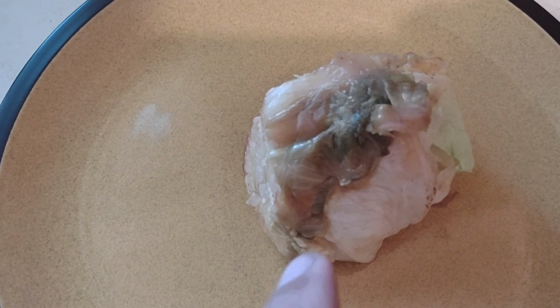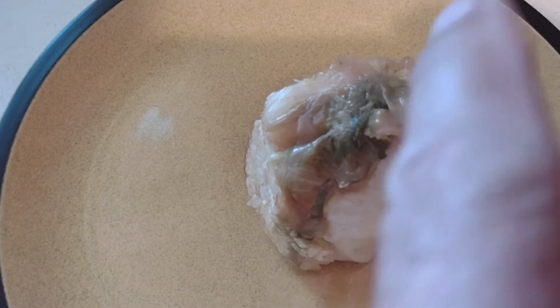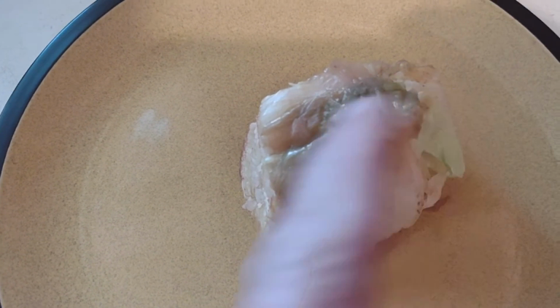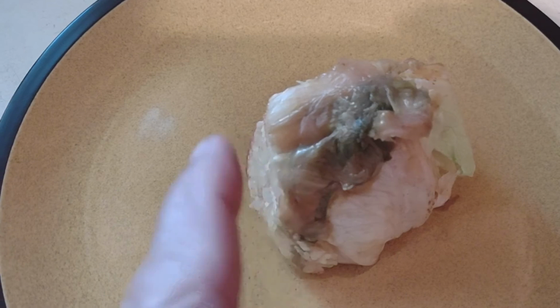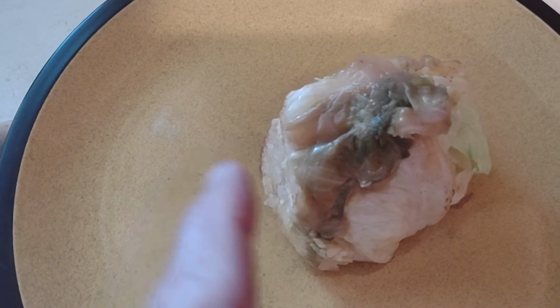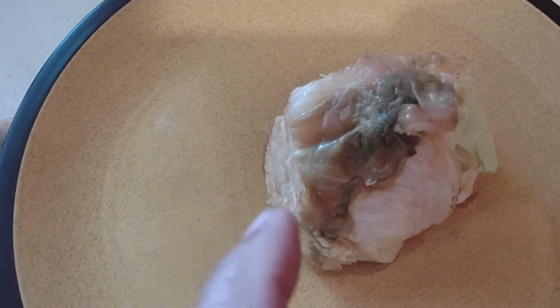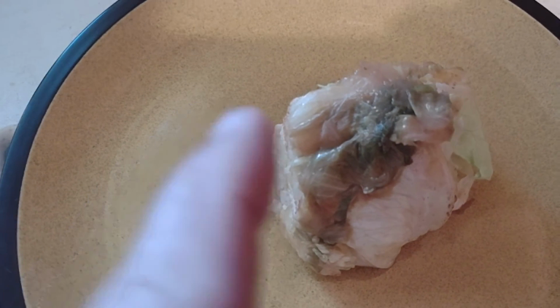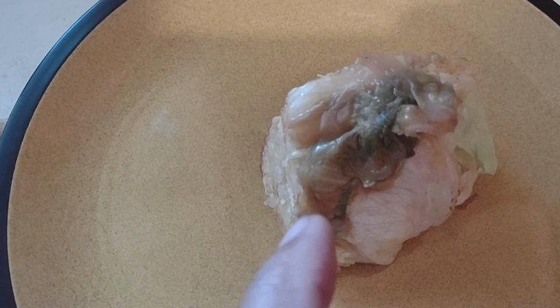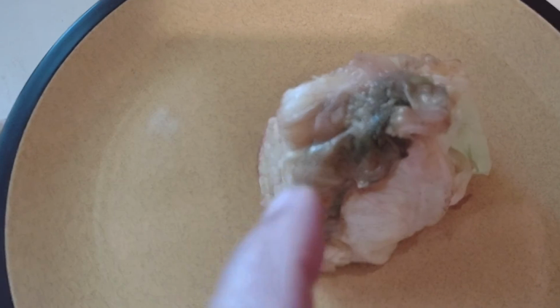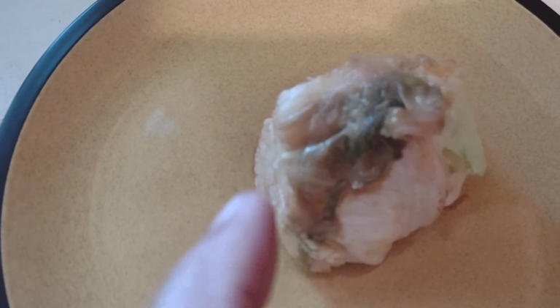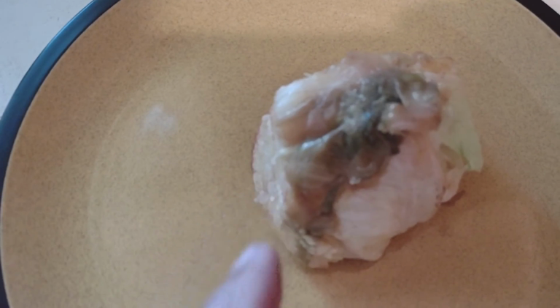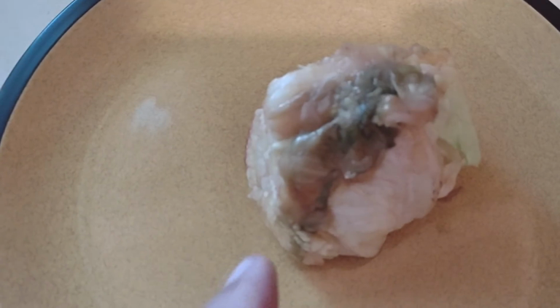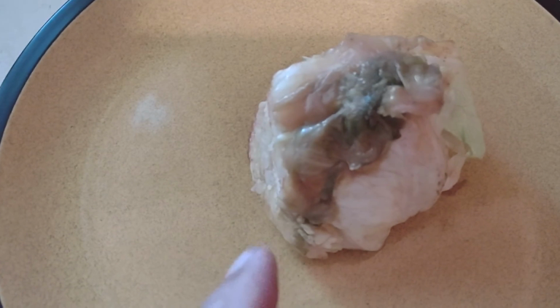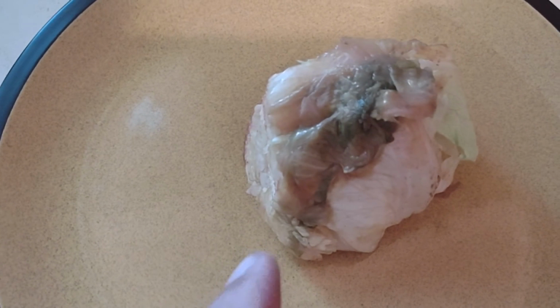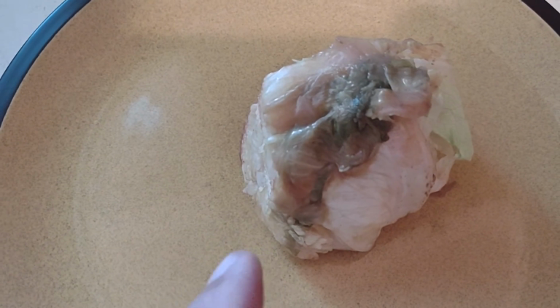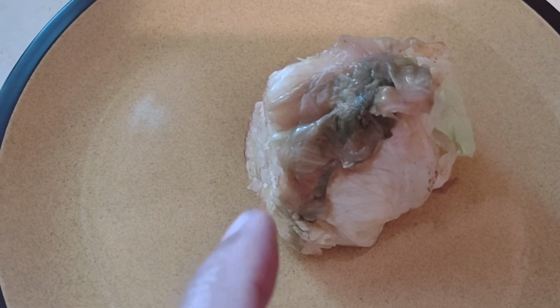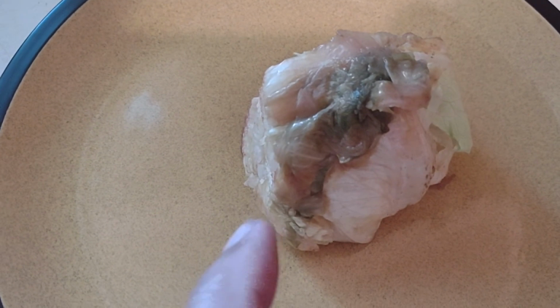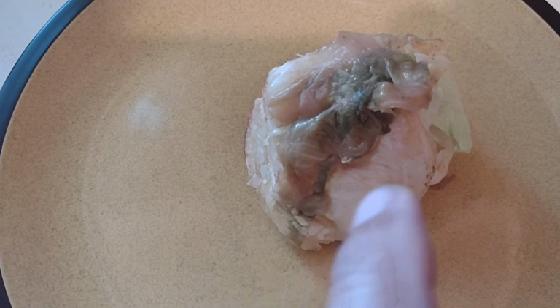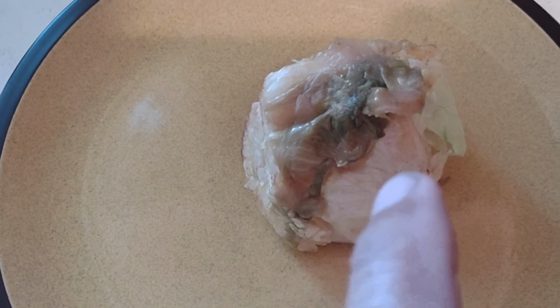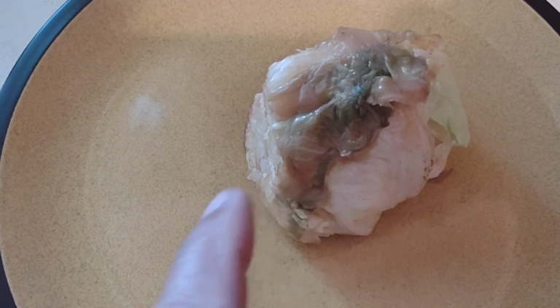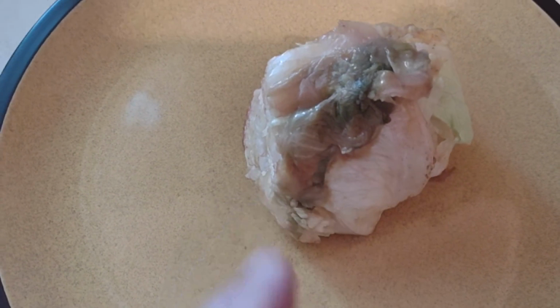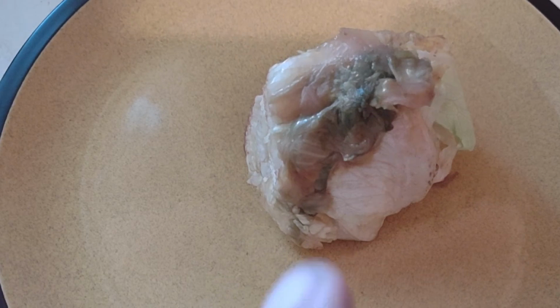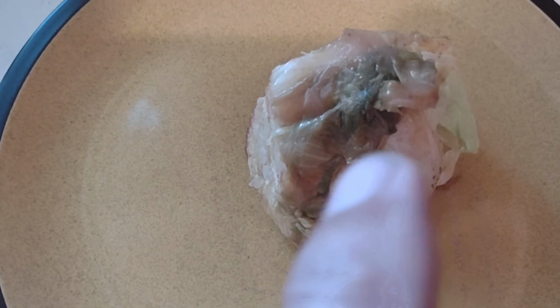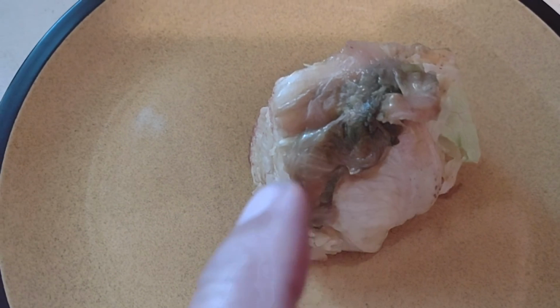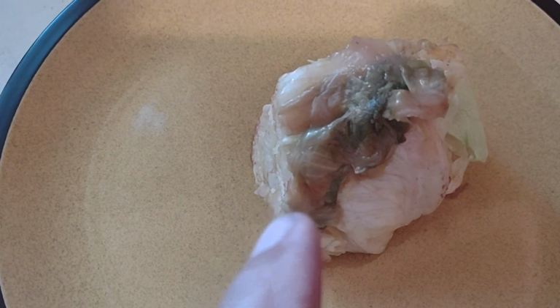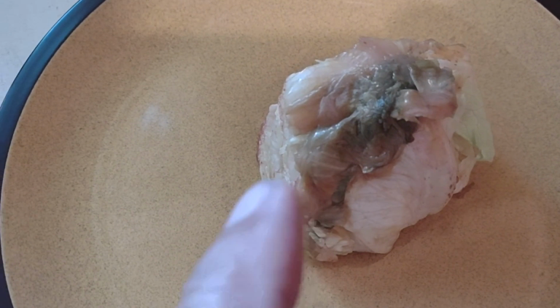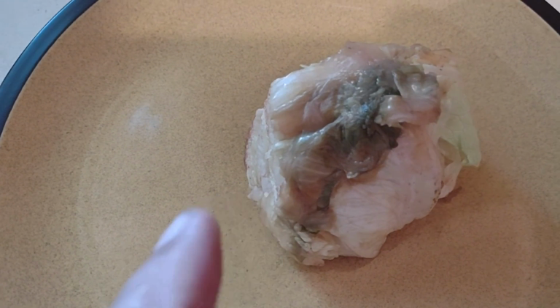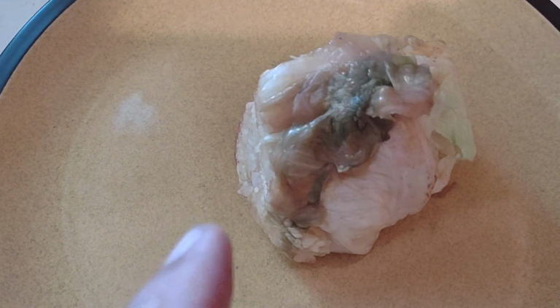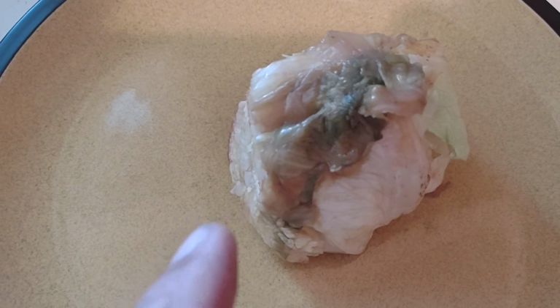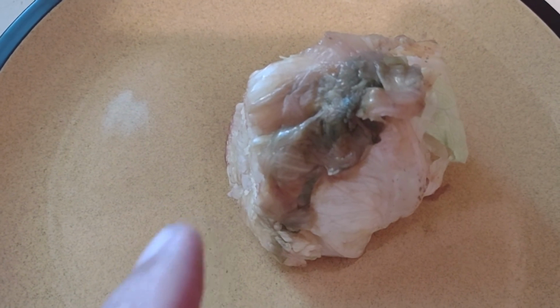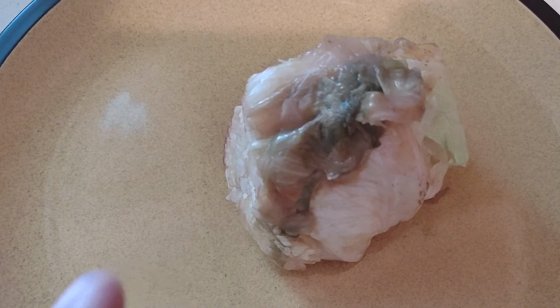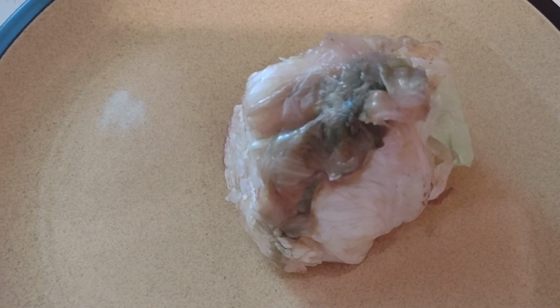I cut it up, chop it up, put it in a frying pan with some oil, and the rot goes away and the whole thing tastes good.